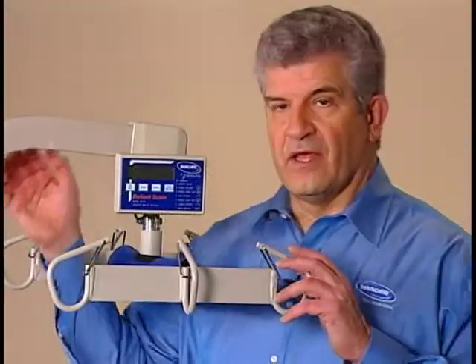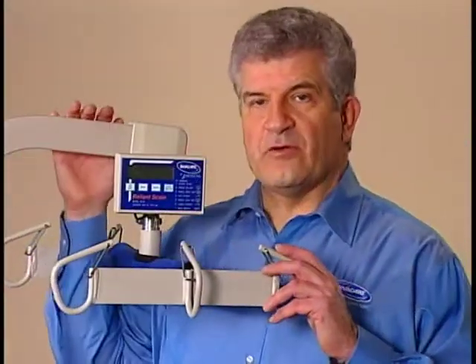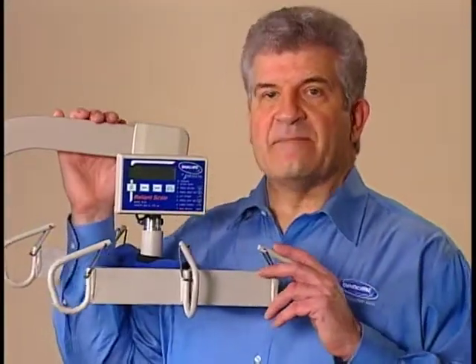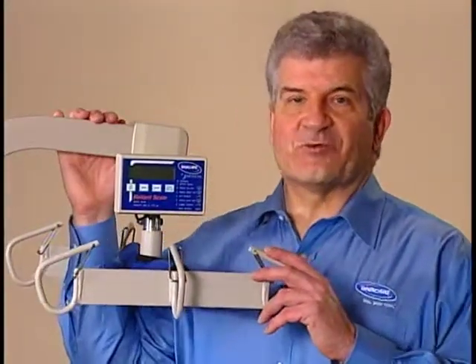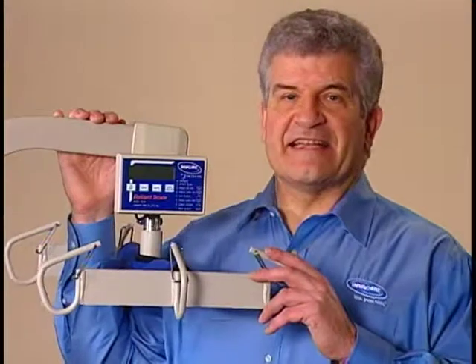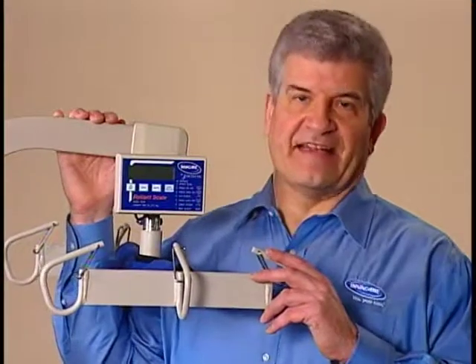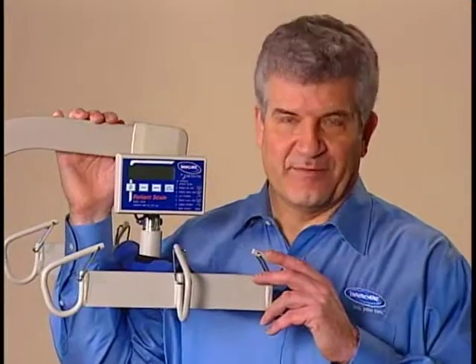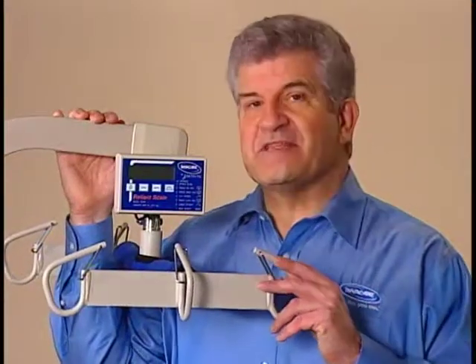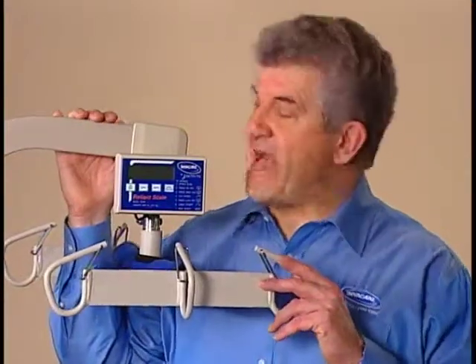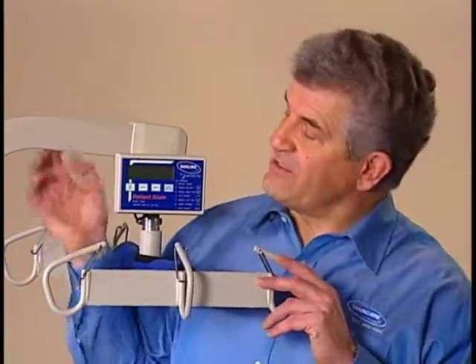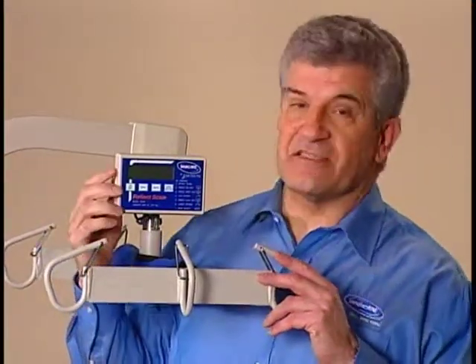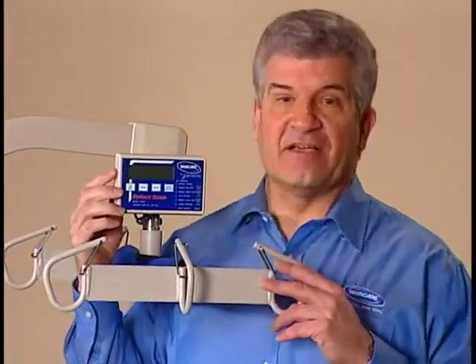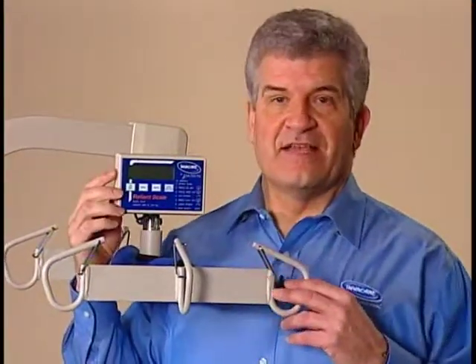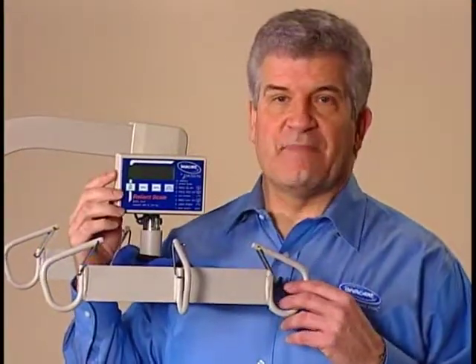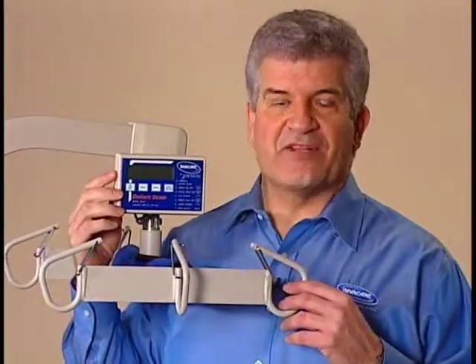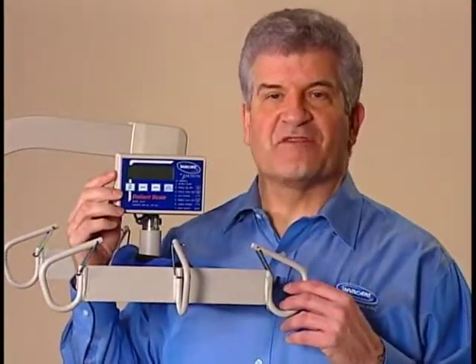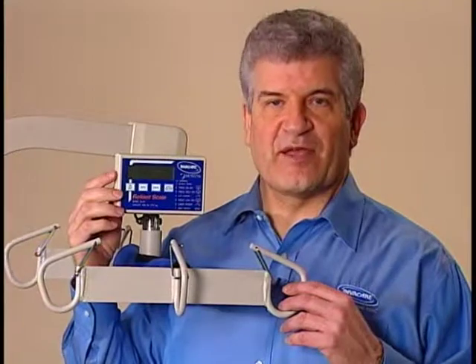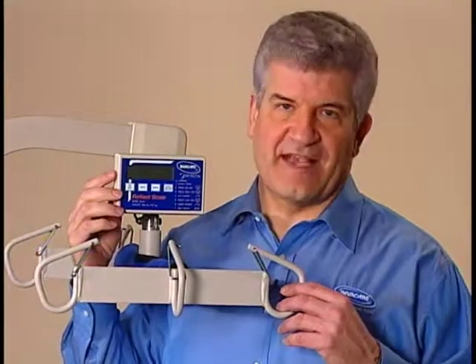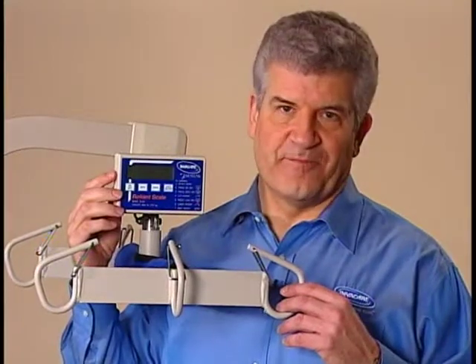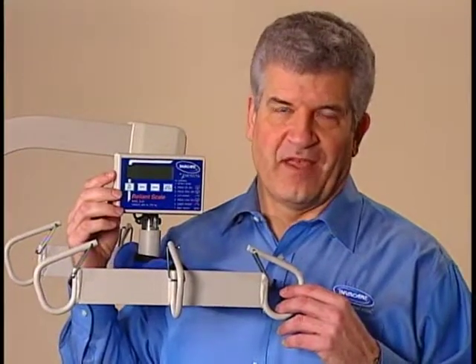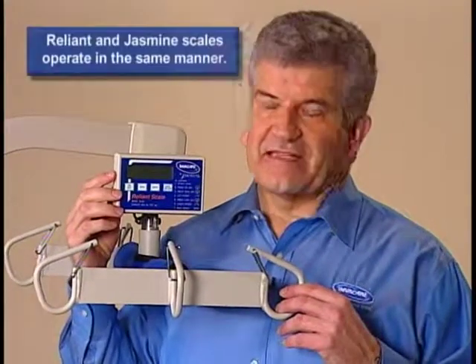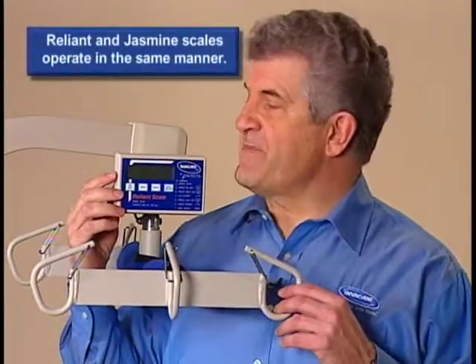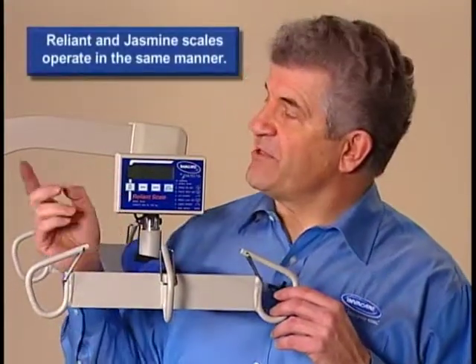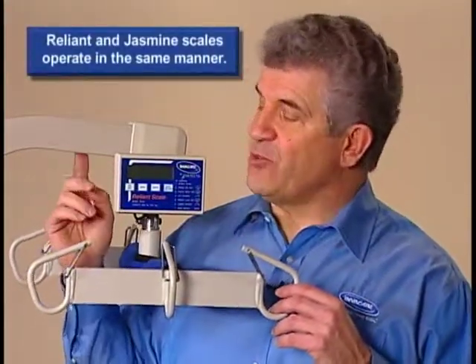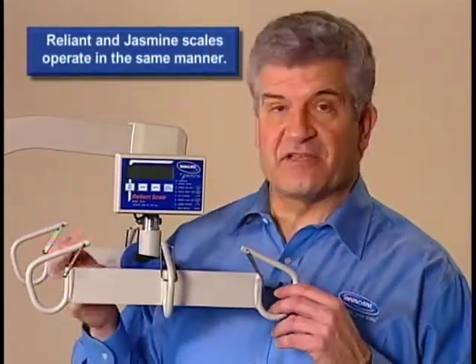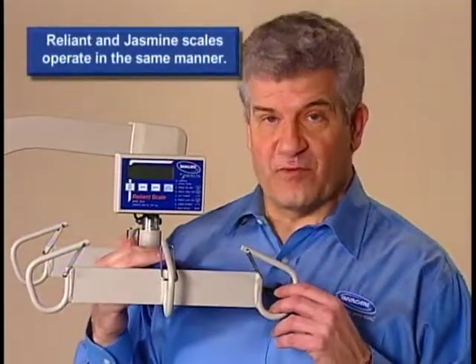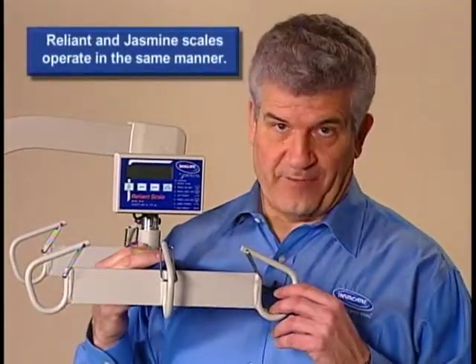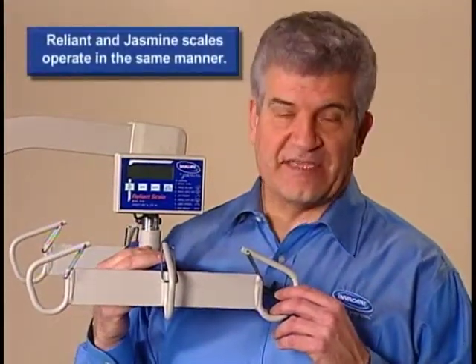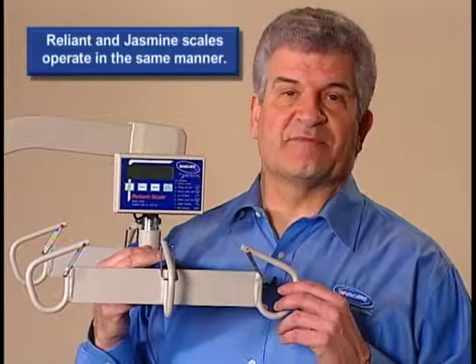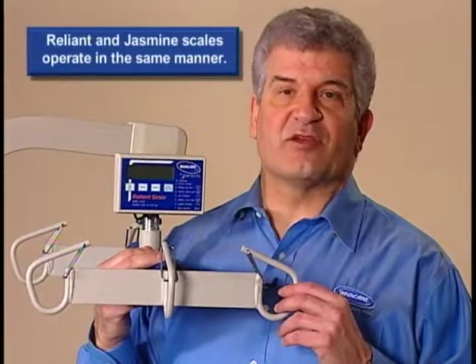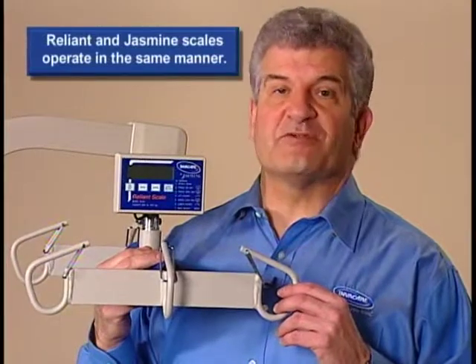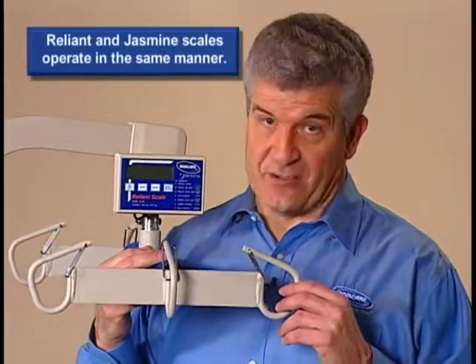You can minimize resident handling by using the optional digital scales to combine the transfer and weighing processes. The scale is mounted between the boom and the swivel bar. It can be set to display either pounds or kilograms.